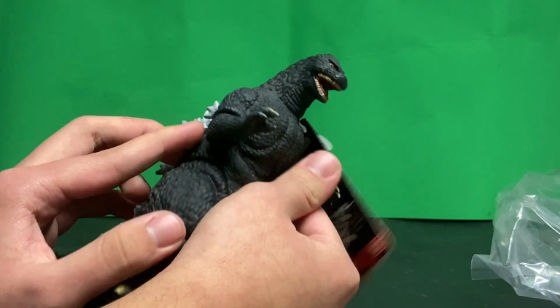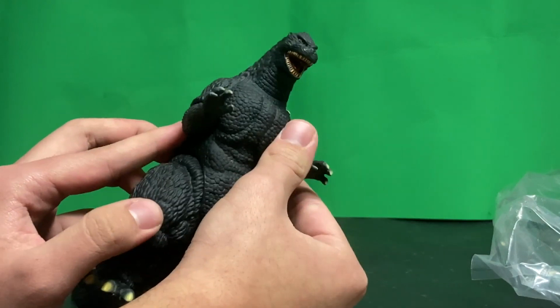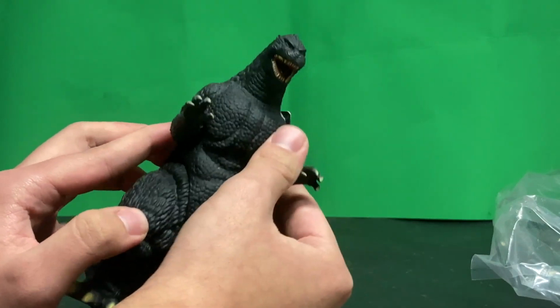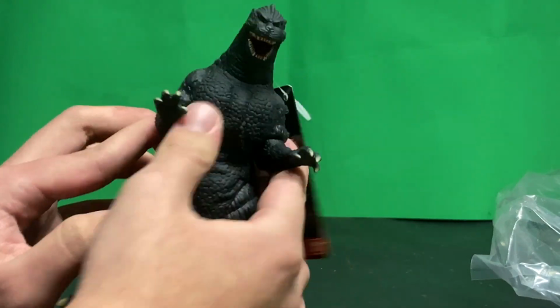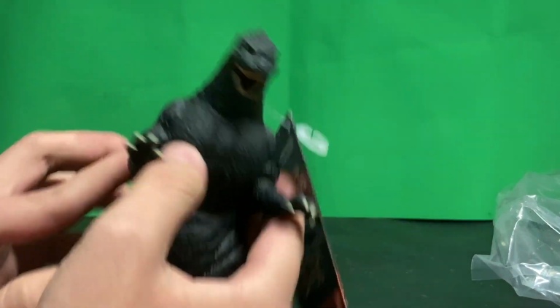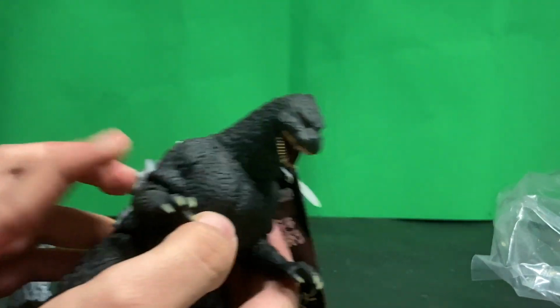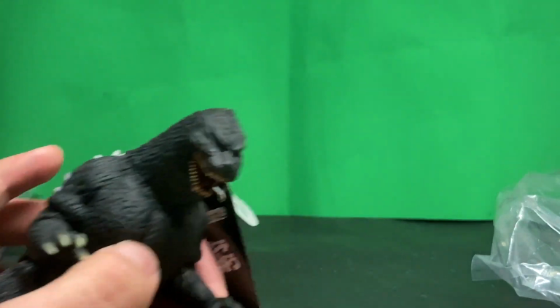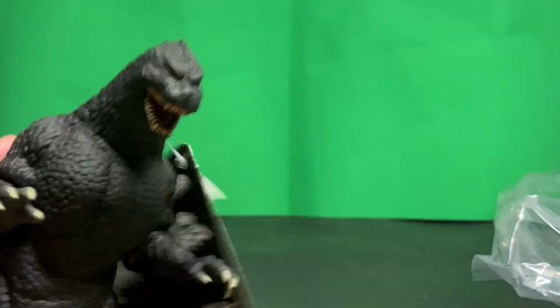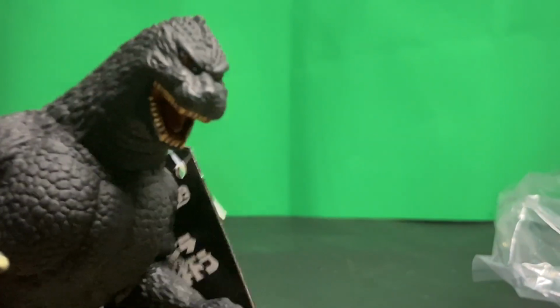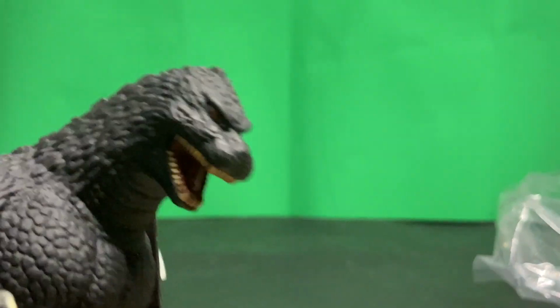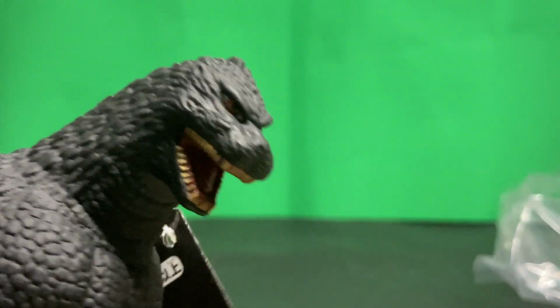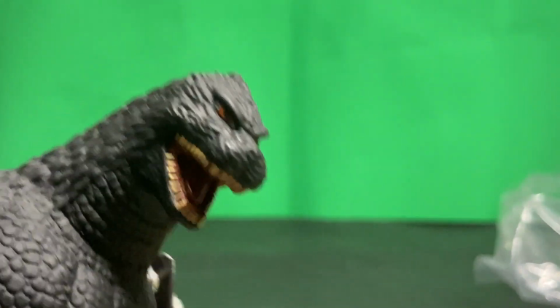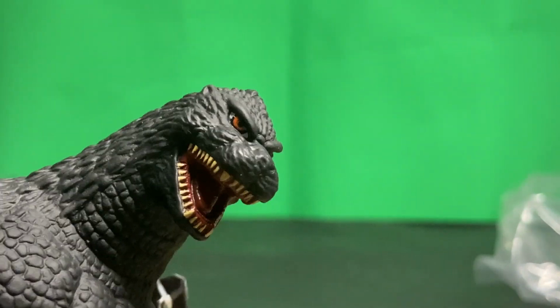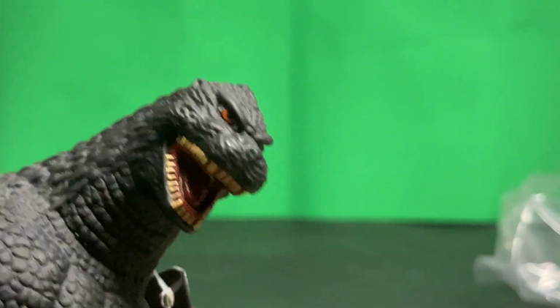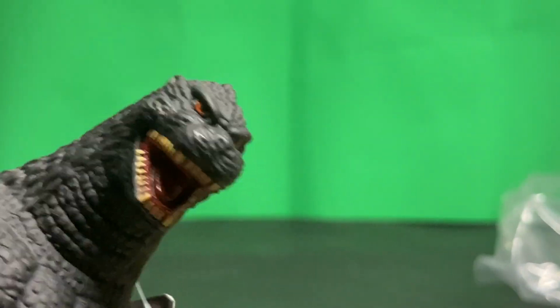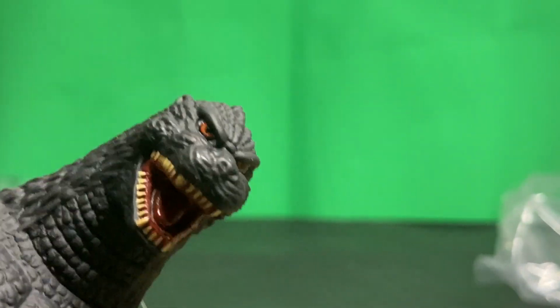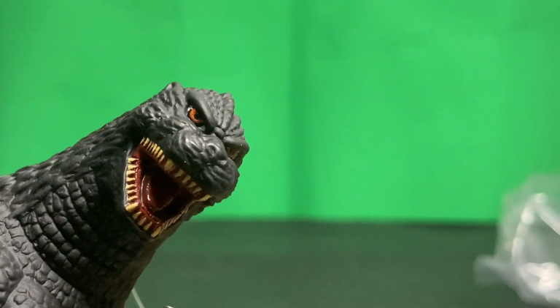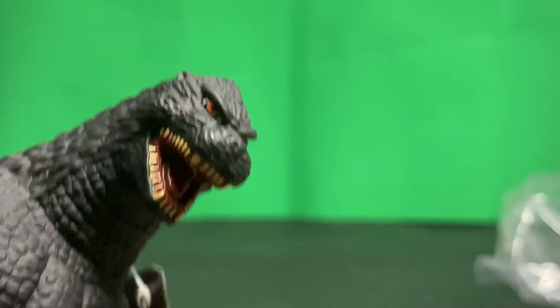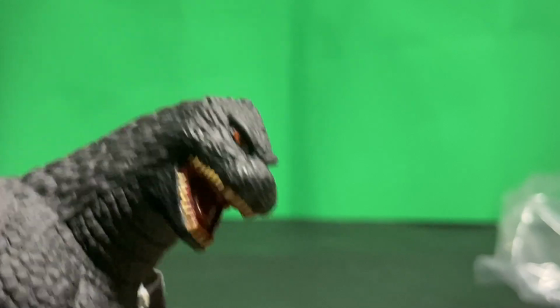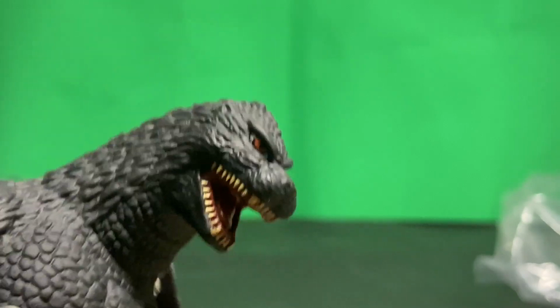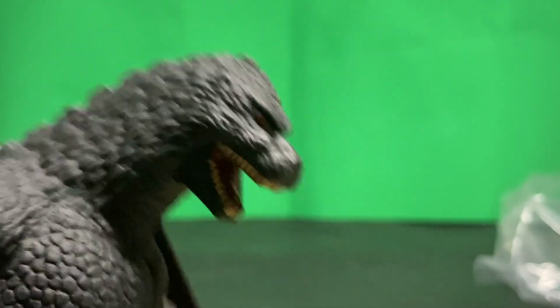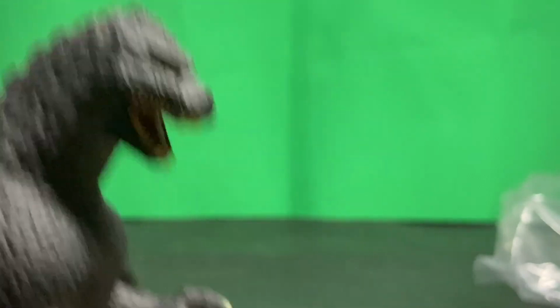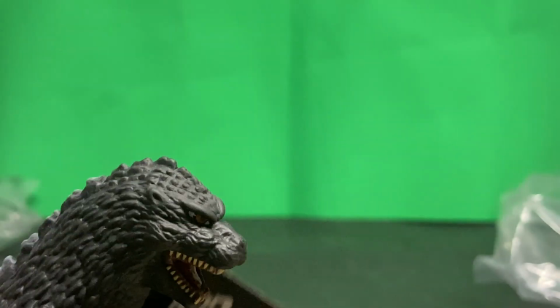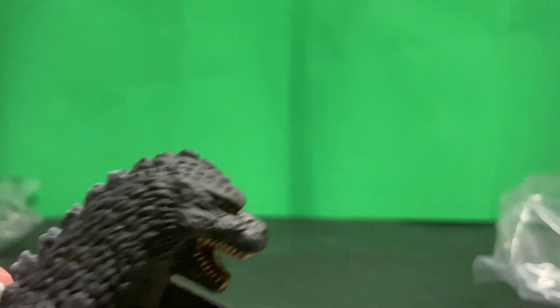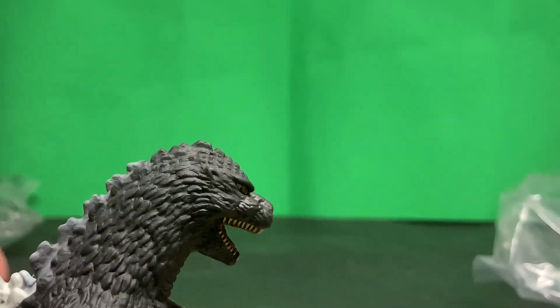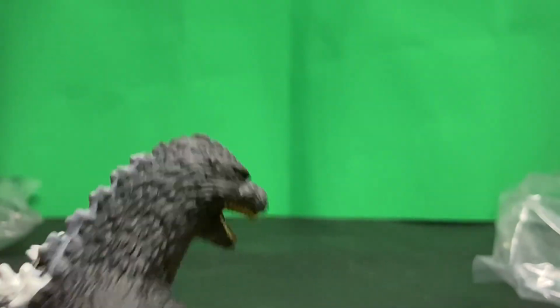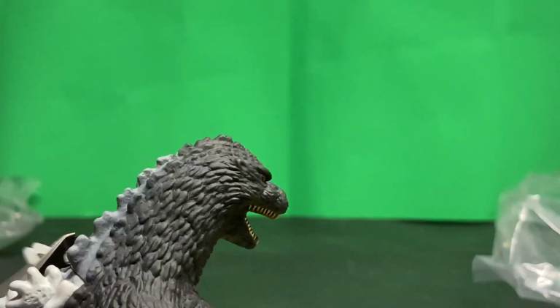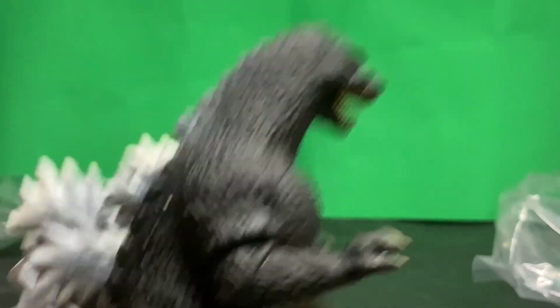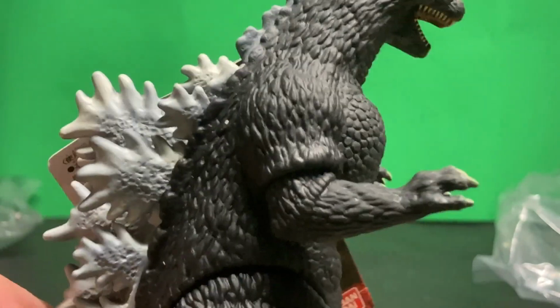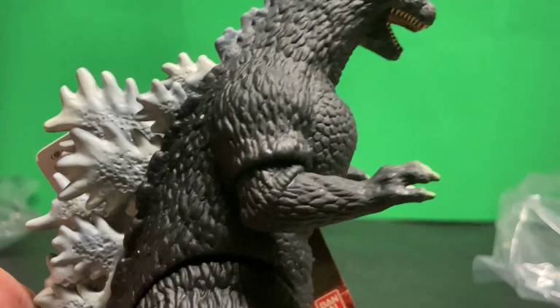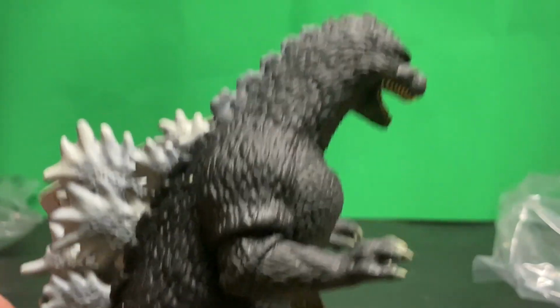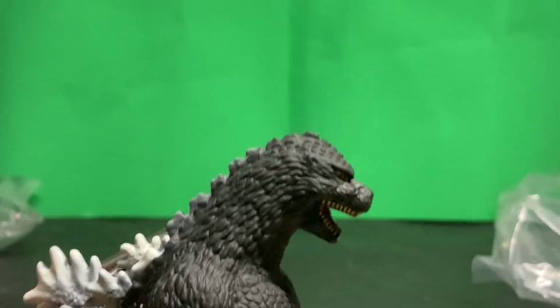I really like those eyes though. If you look at them, these eyes just look nice. And I really like the dorsal plates as well.